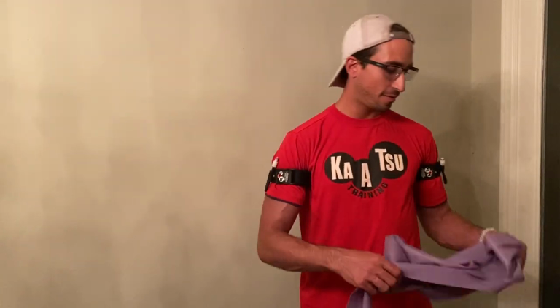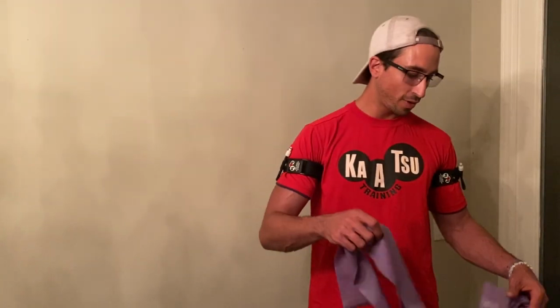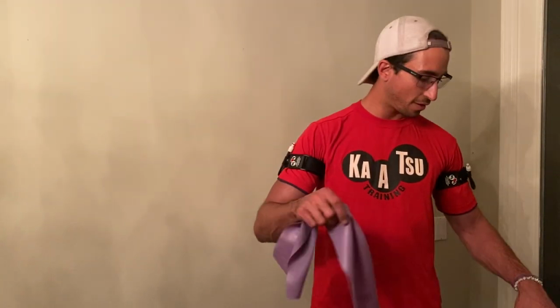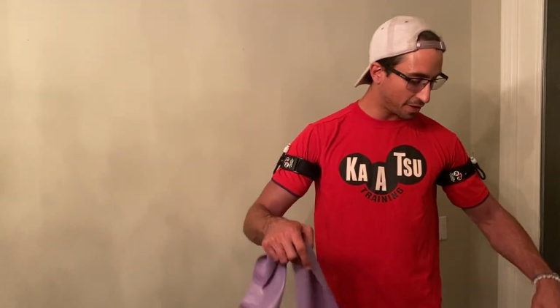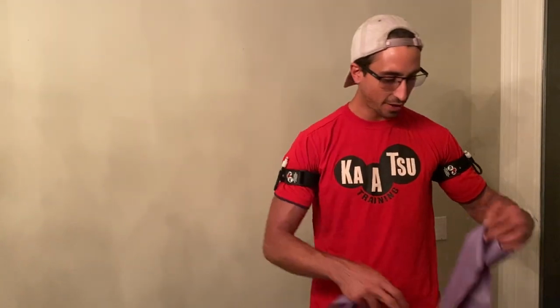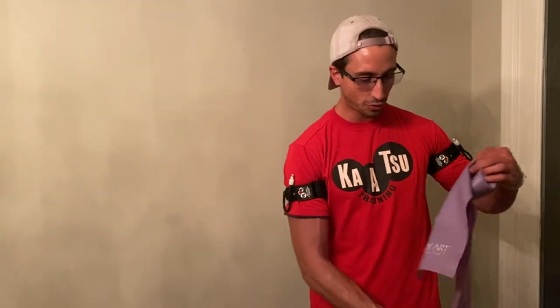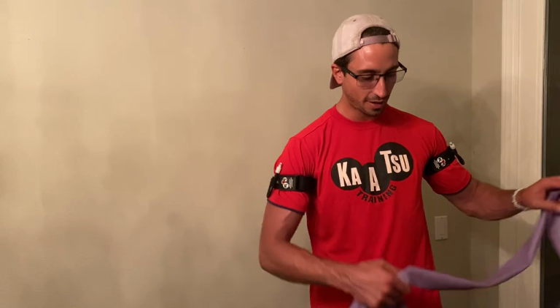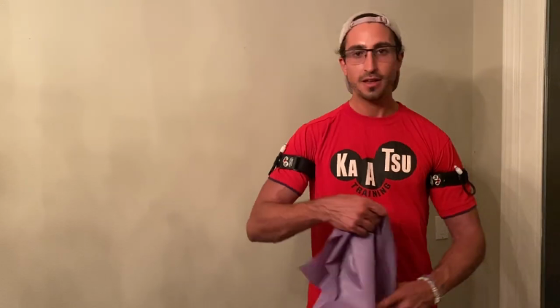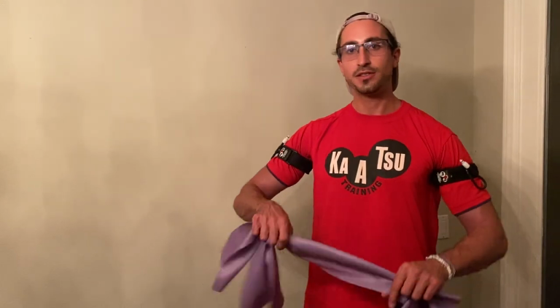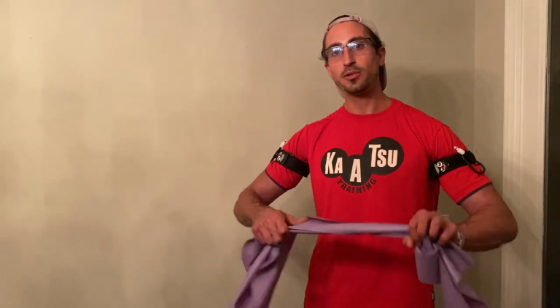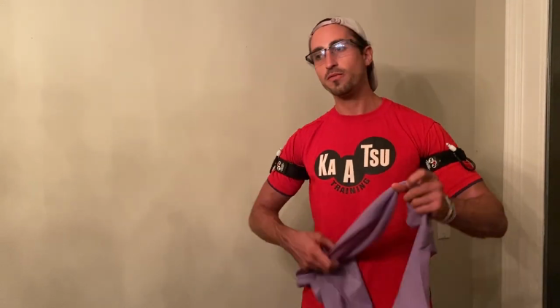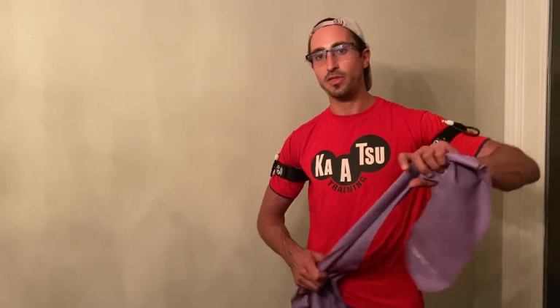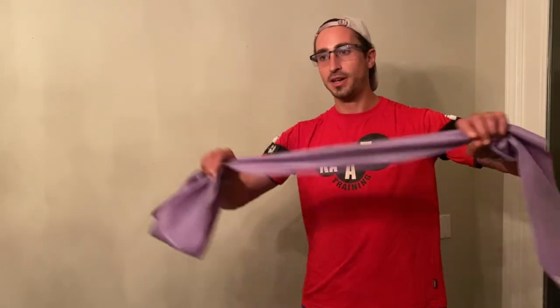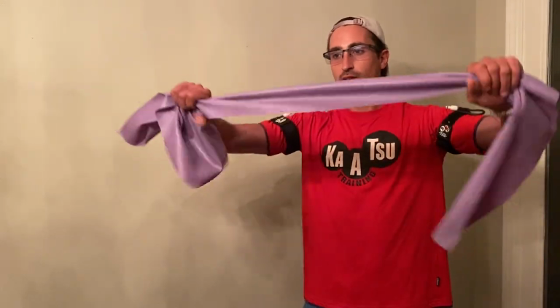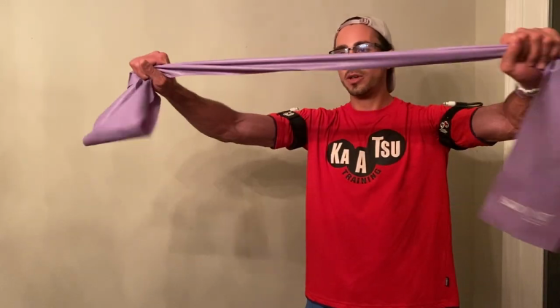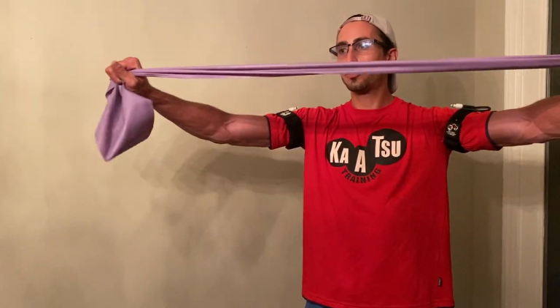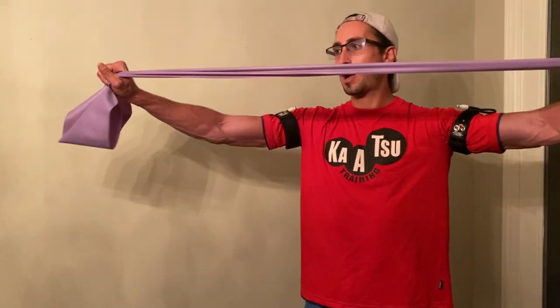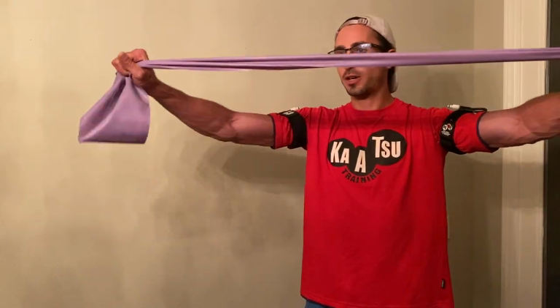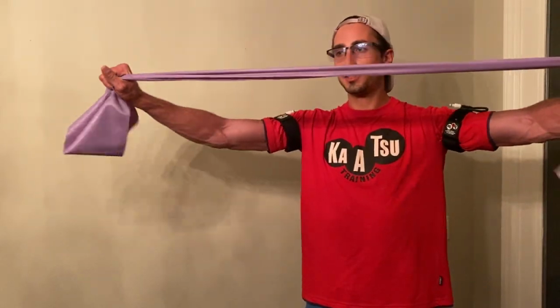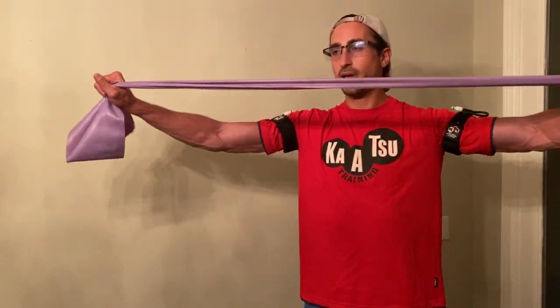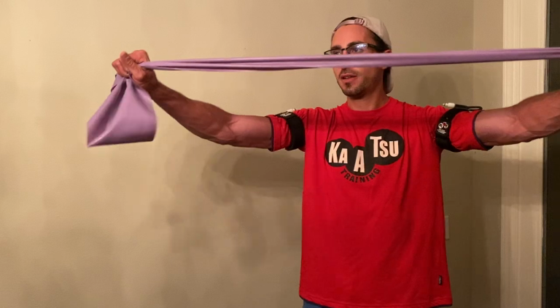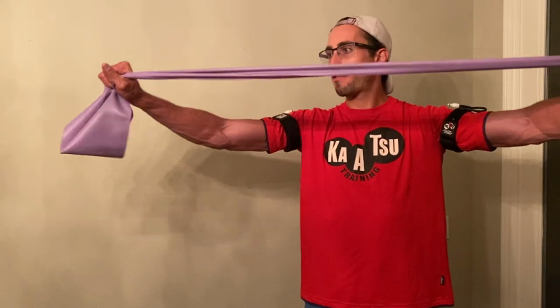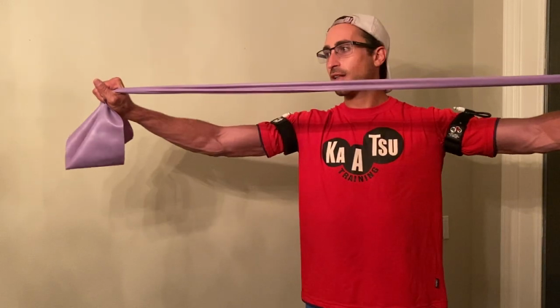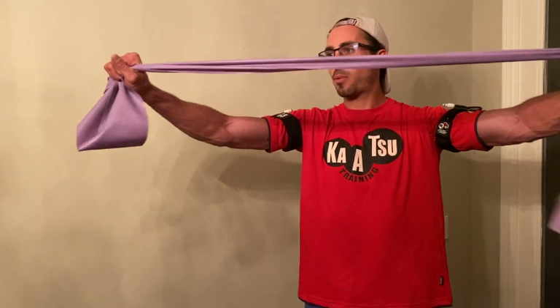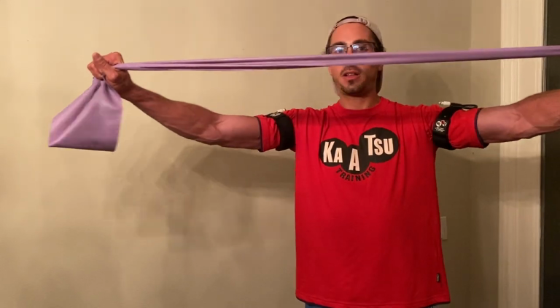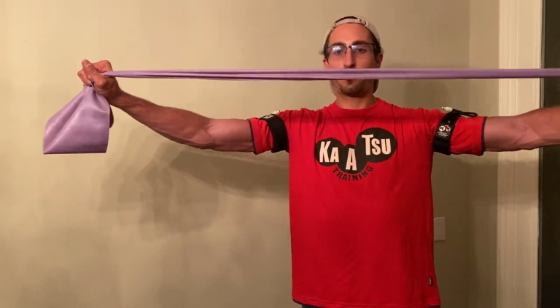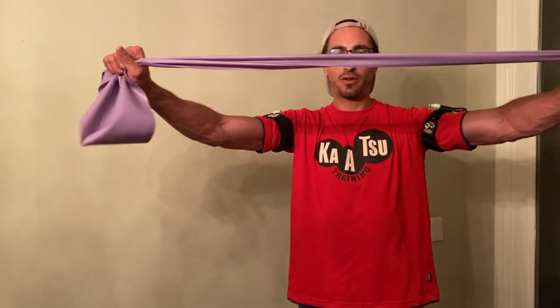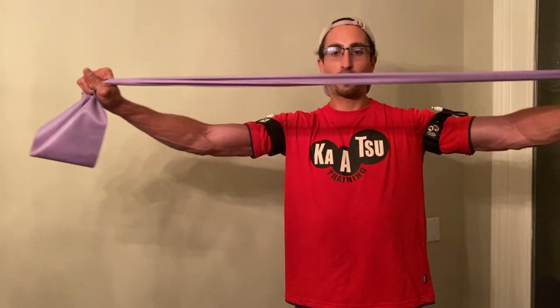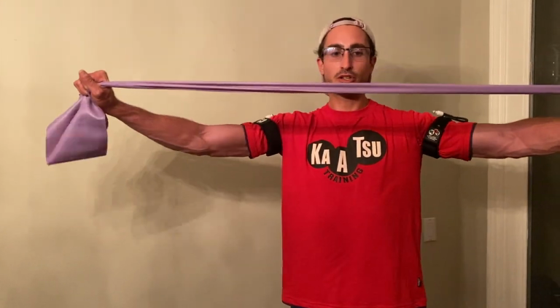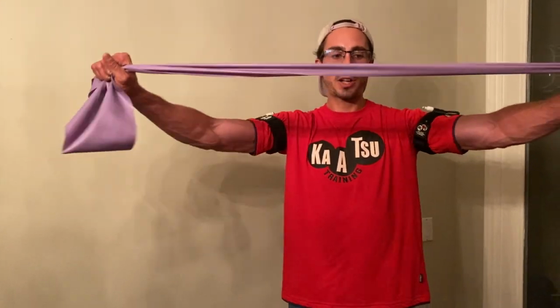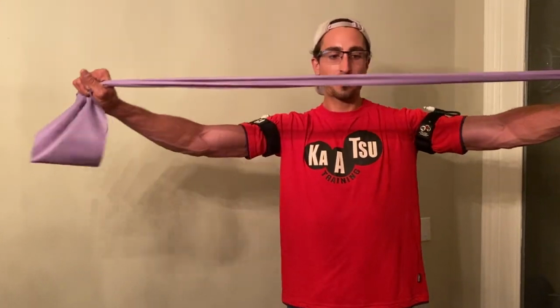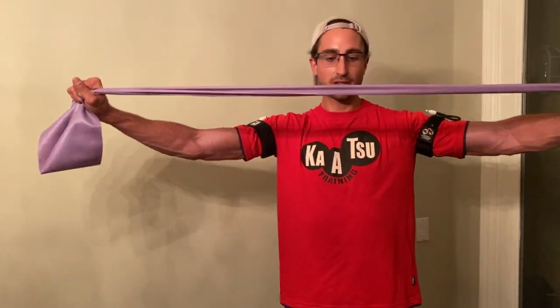The essence of katsu training is simple movement with the body. We can use props like a resistance band, finding that point where we really stretch out the muscle.